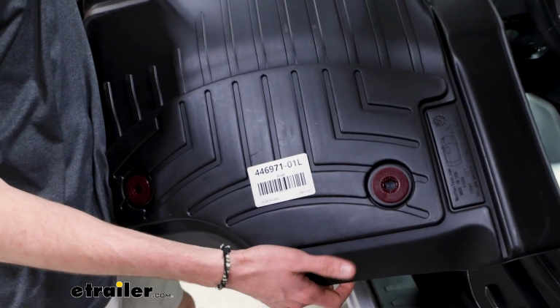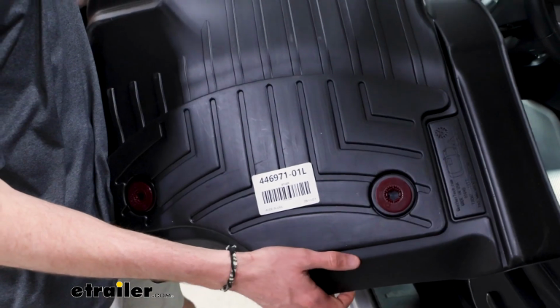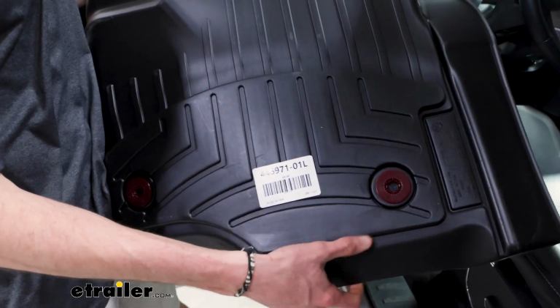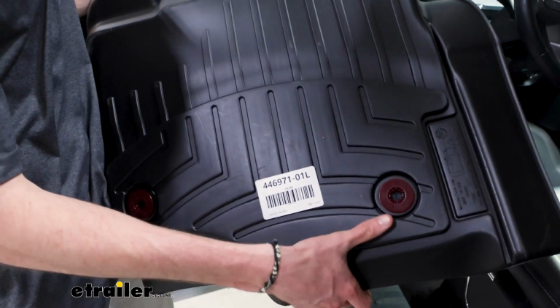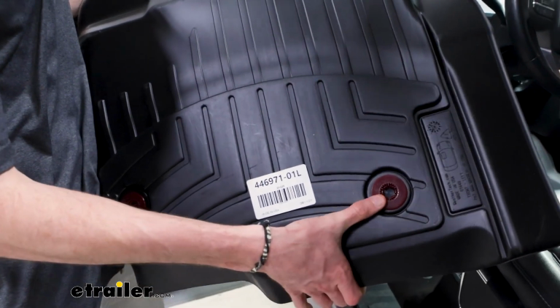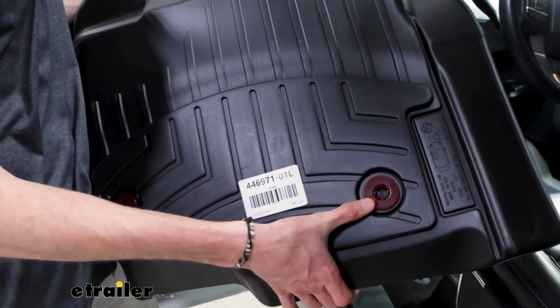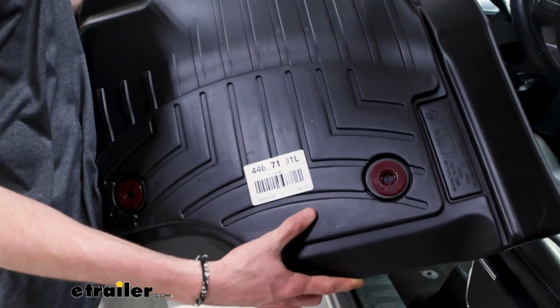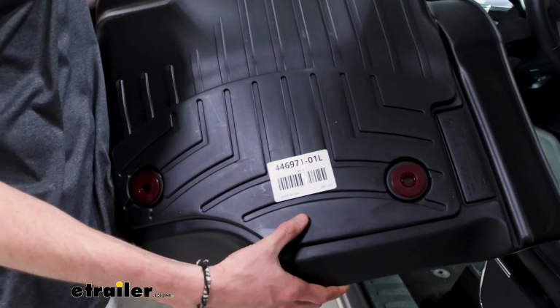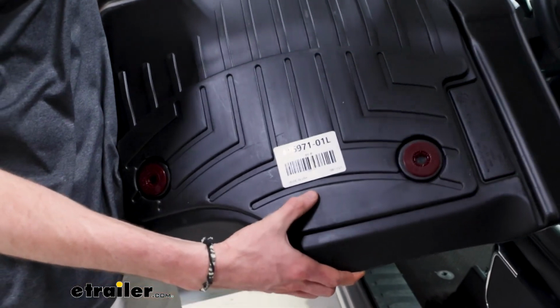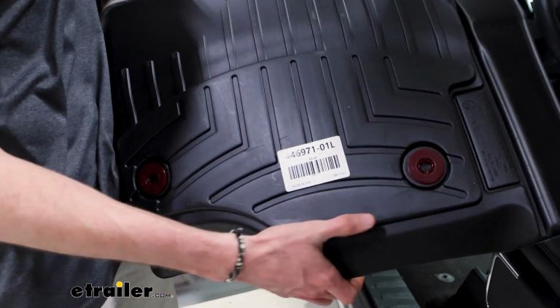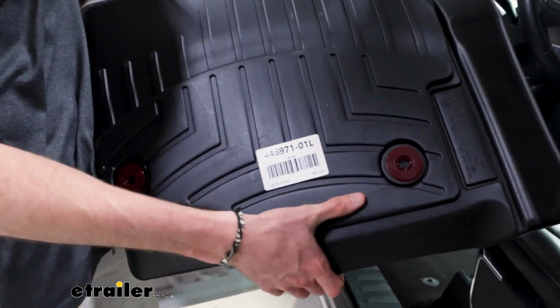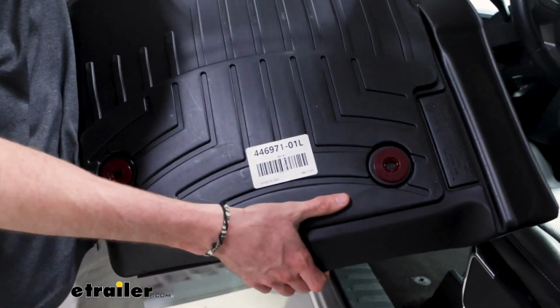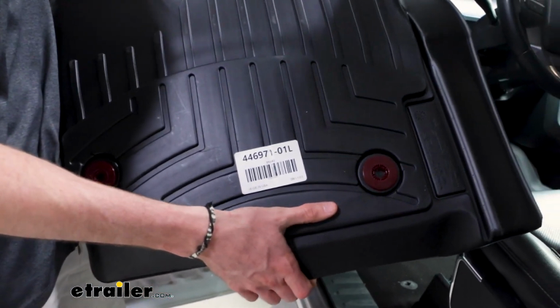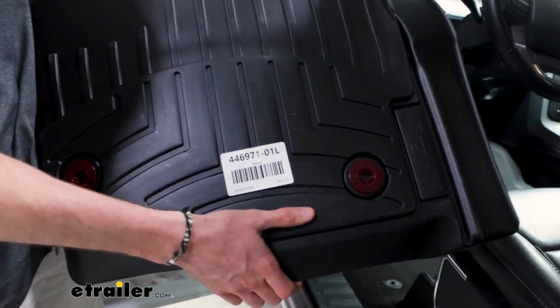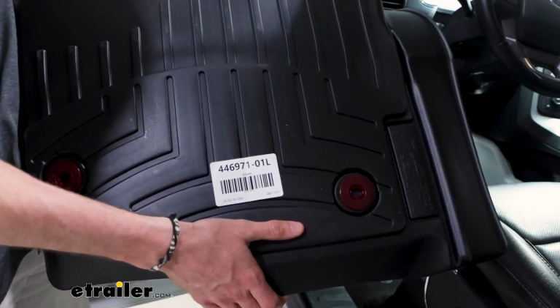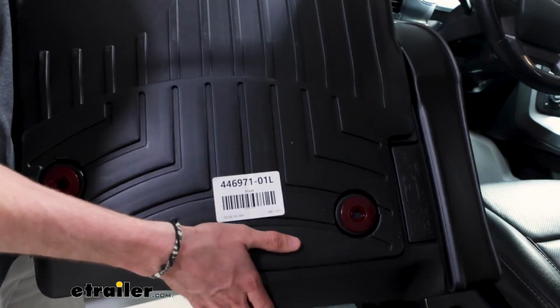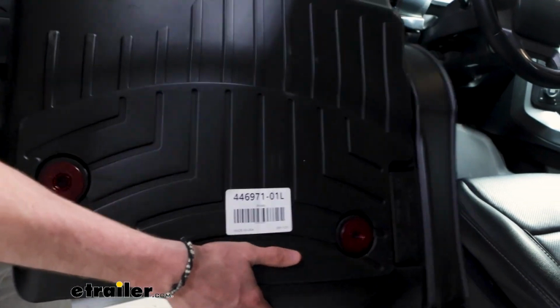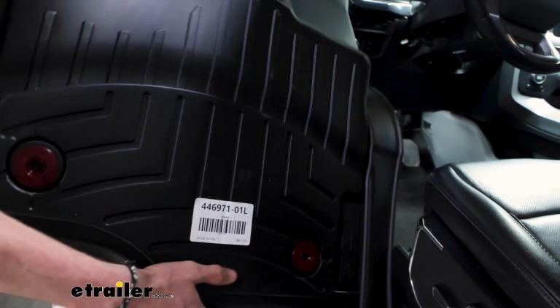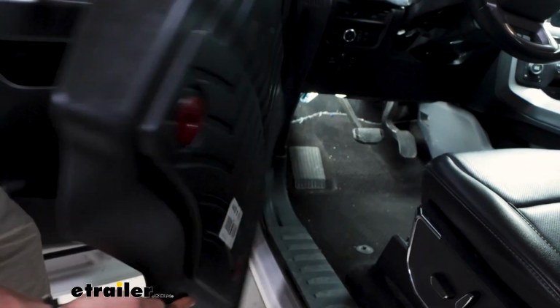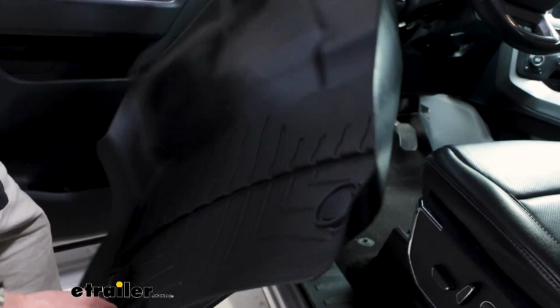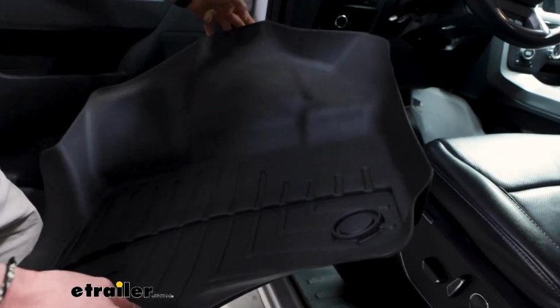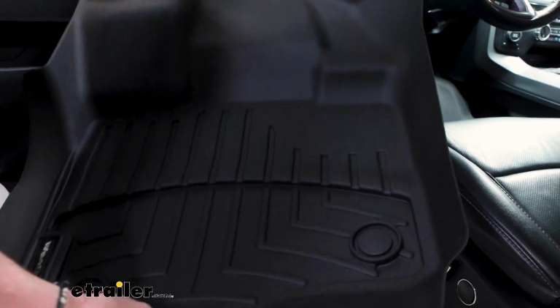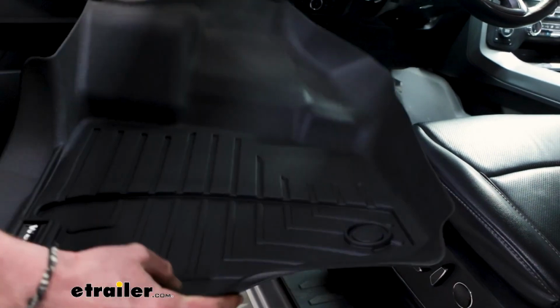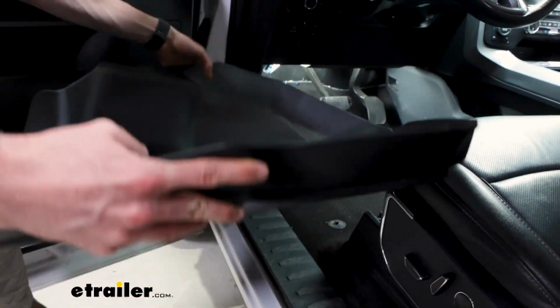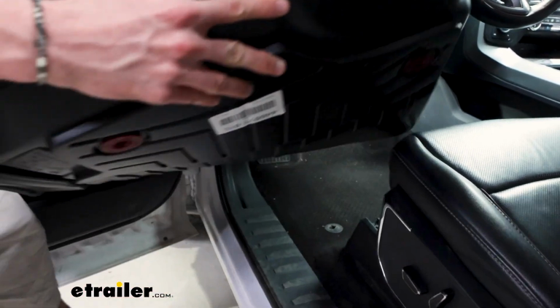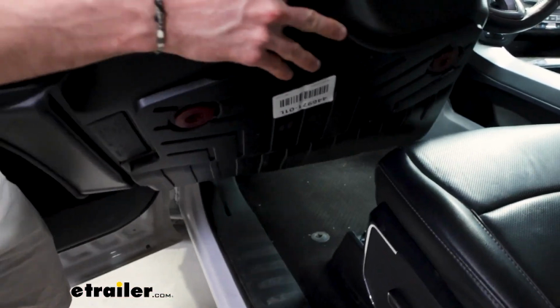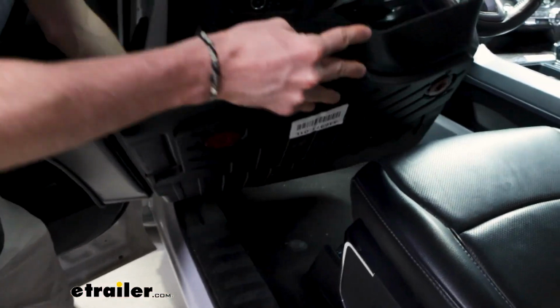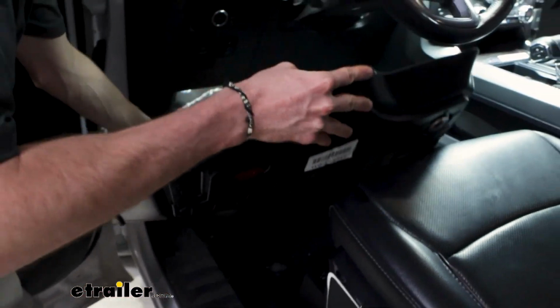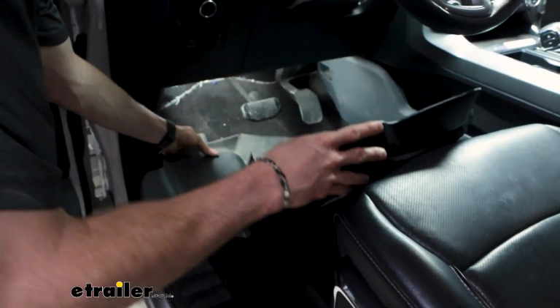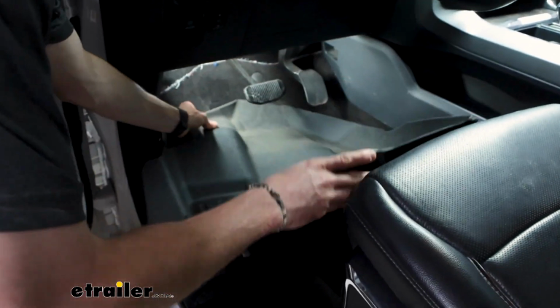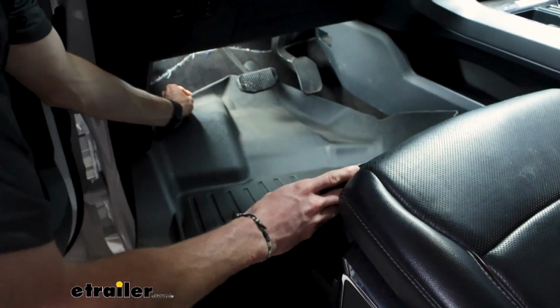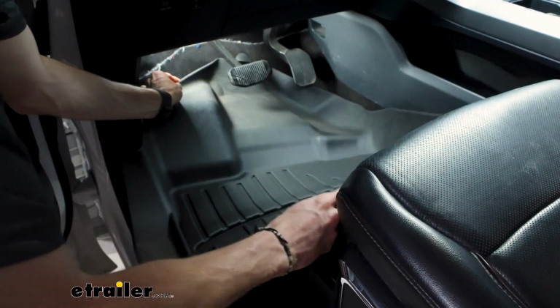Before we get this mat in, I just want to point out these anchor points on the back. These are just going to fit into the anchor points we have on our driver's side. So I'm going to install this front side first, fitting it under the pedals.